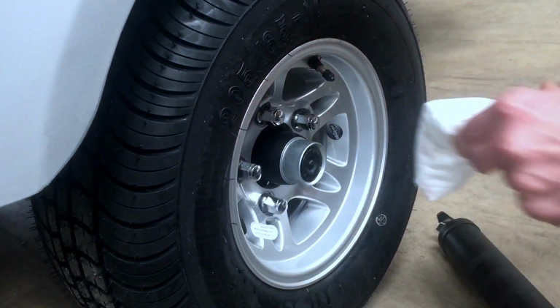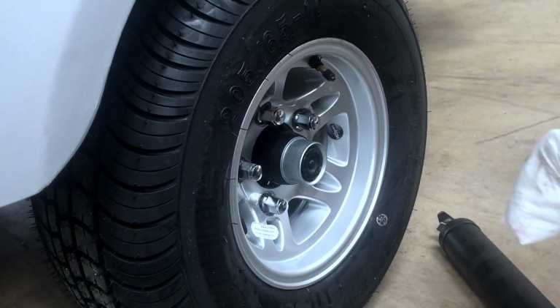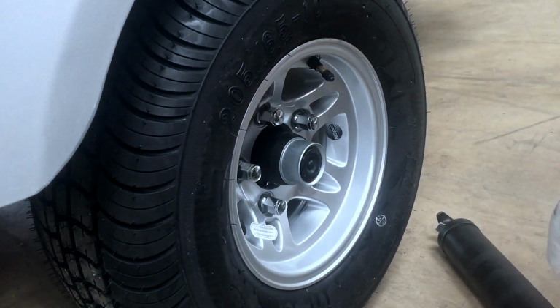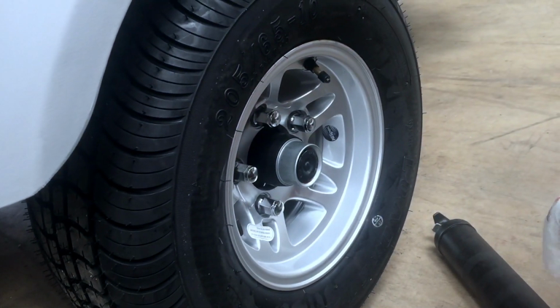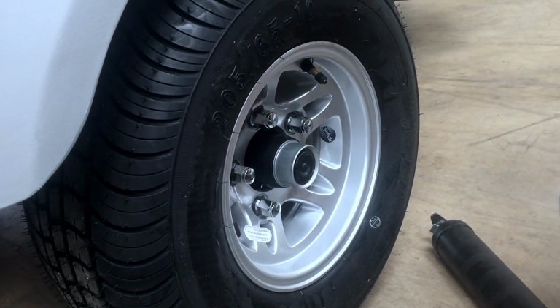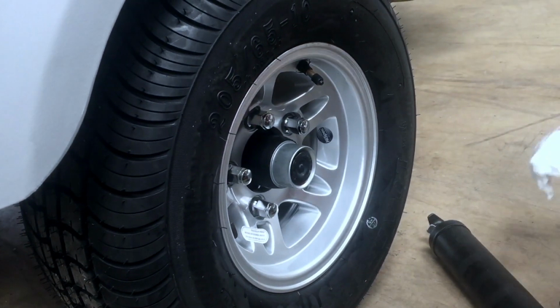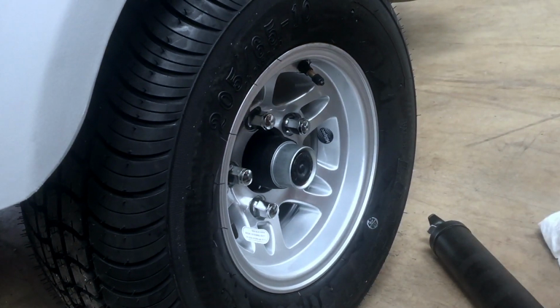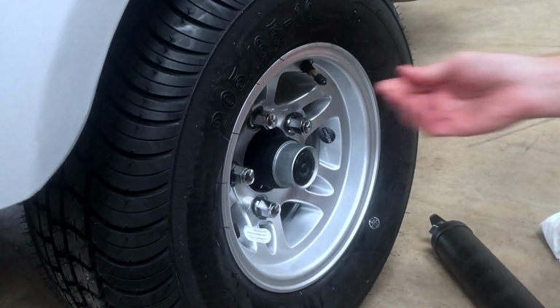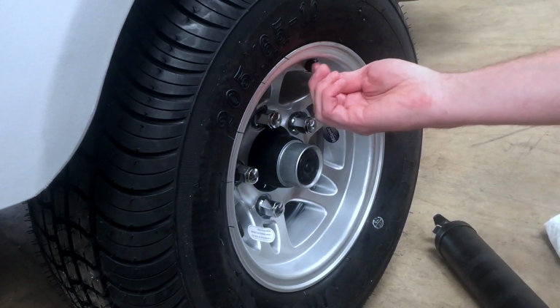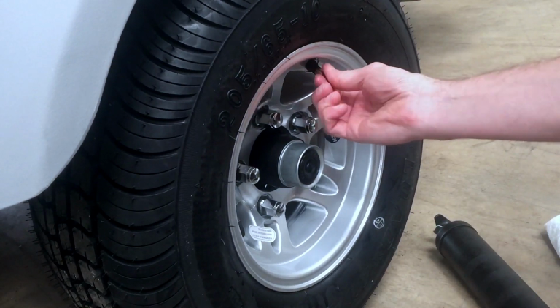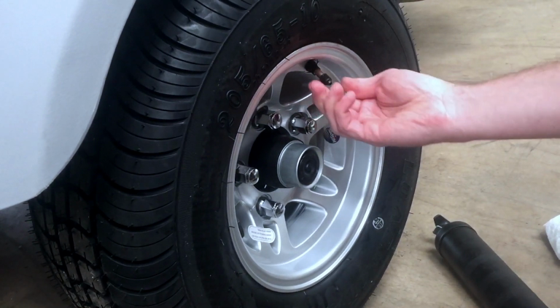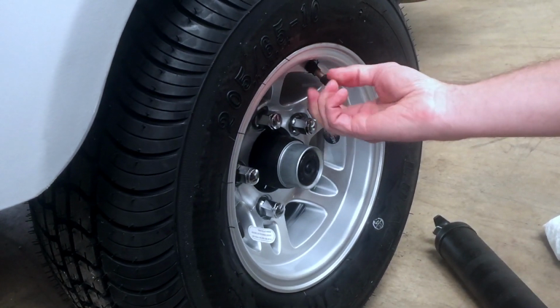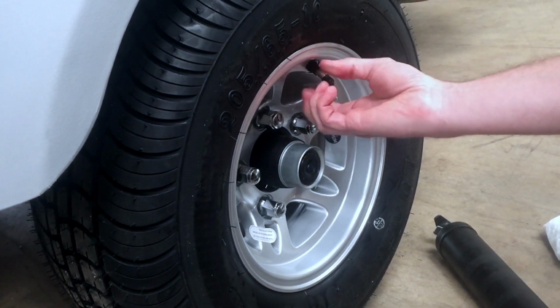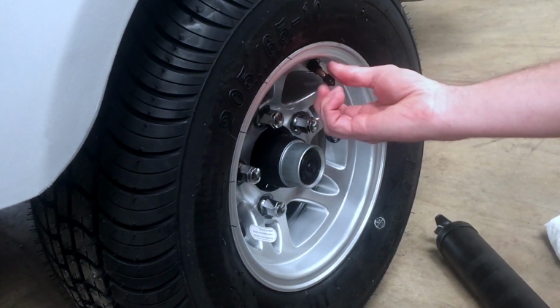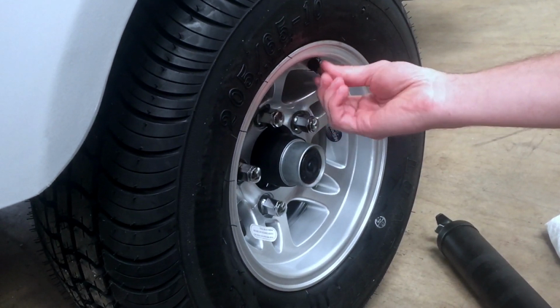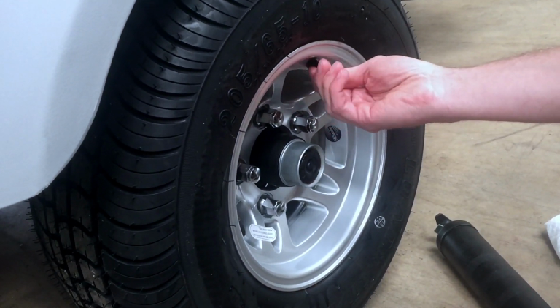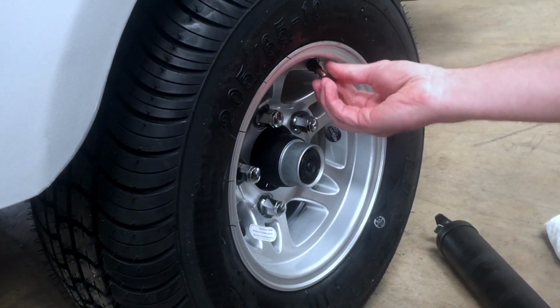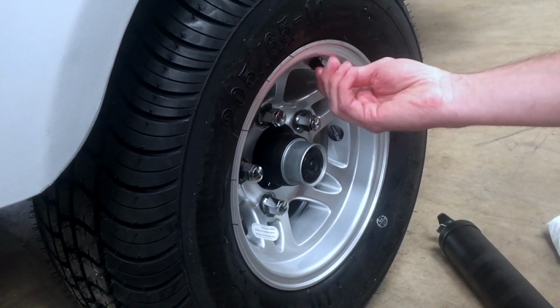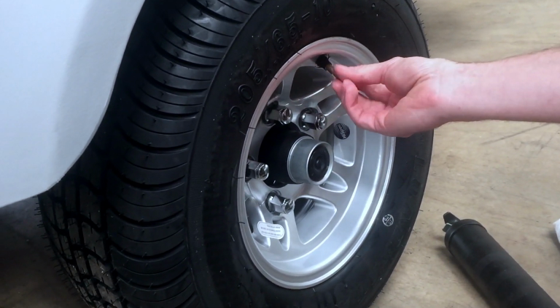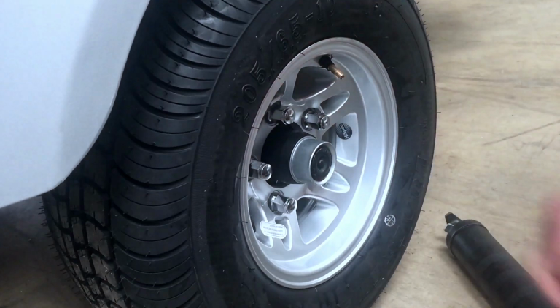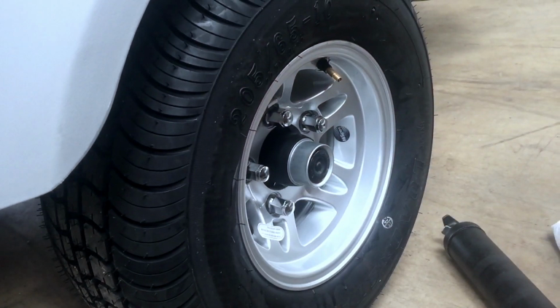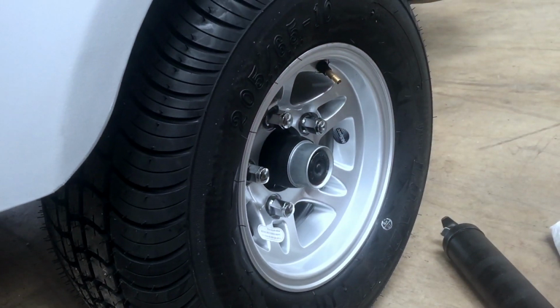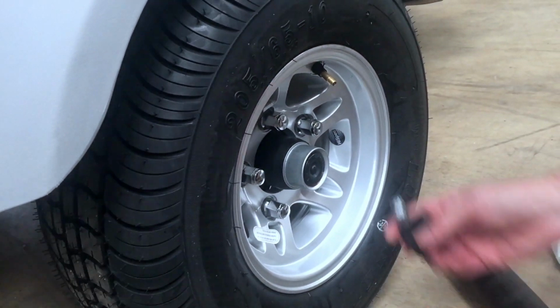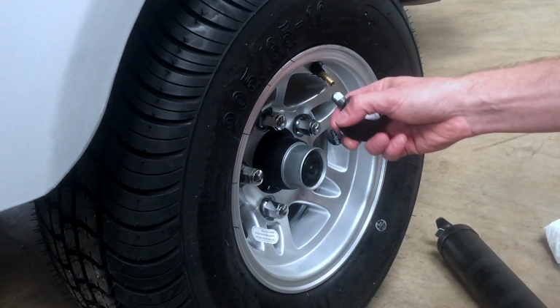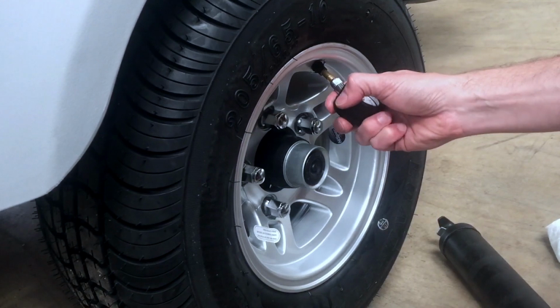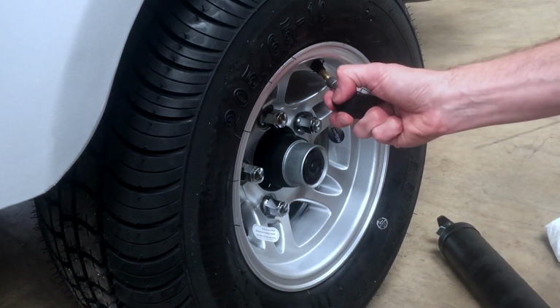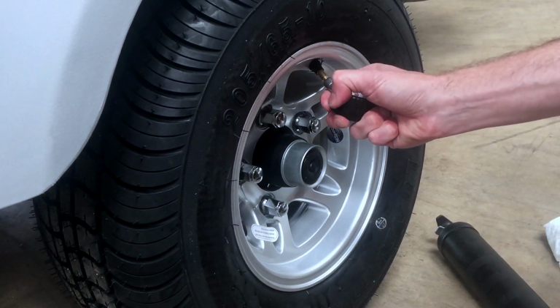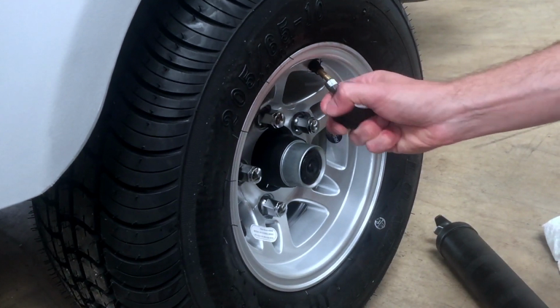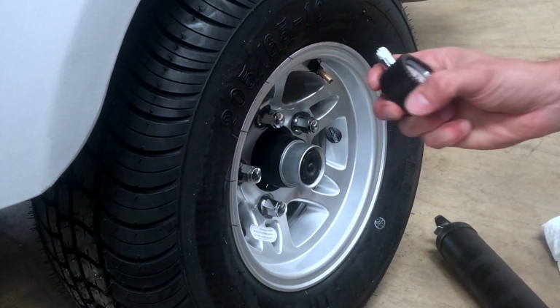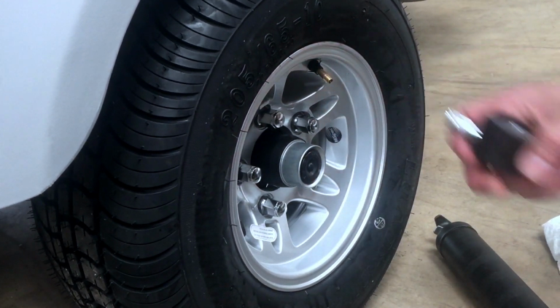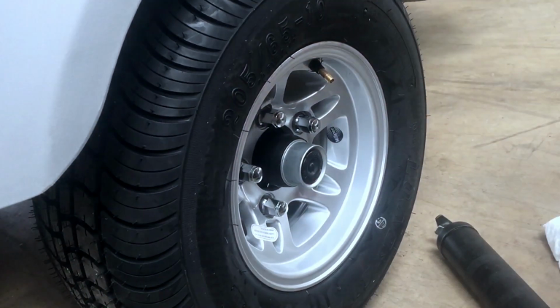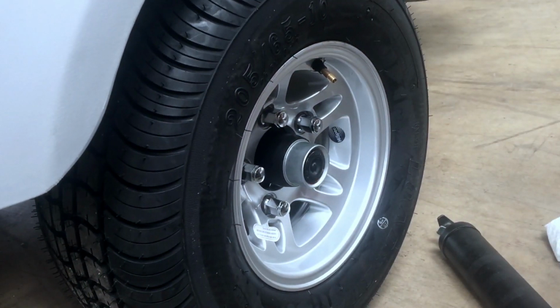While you're here, it's a good idea to check the air pressure in your tires. It should be between 40 and 50 PSI.